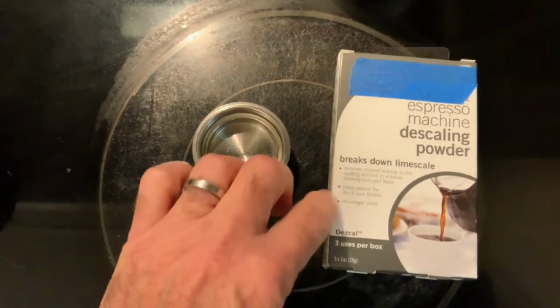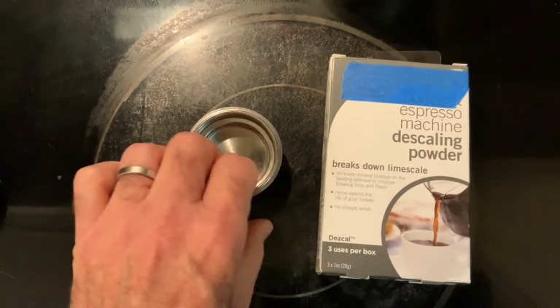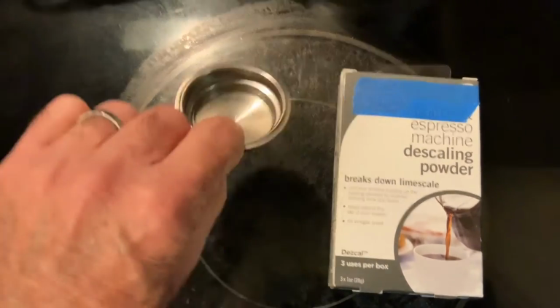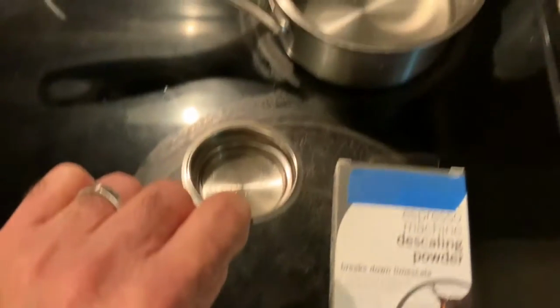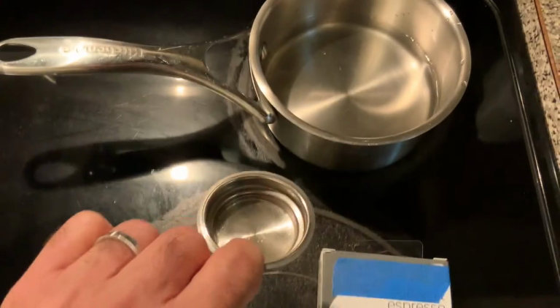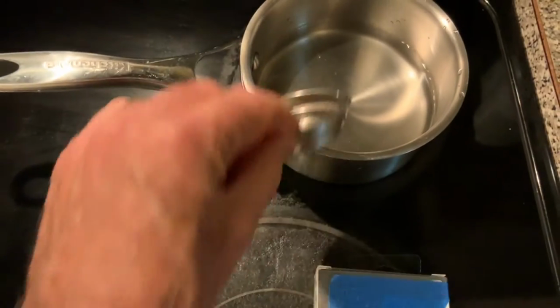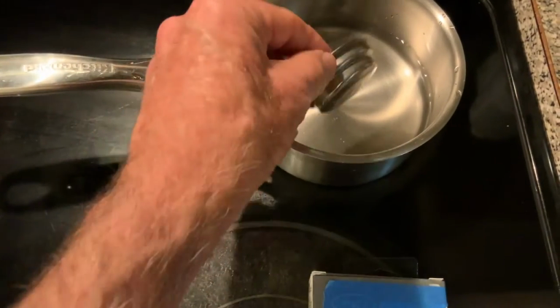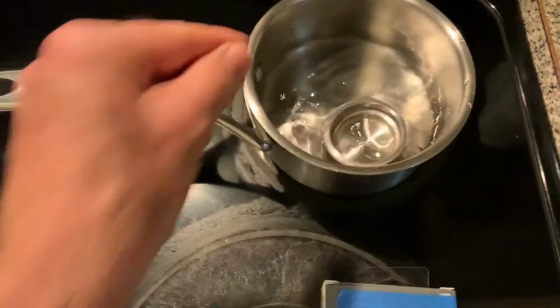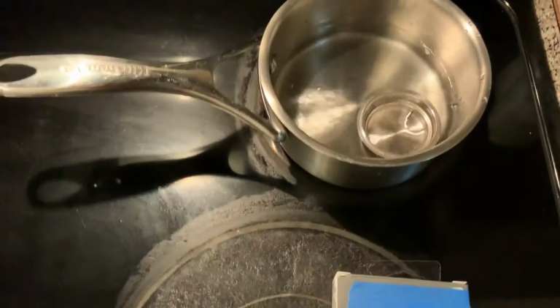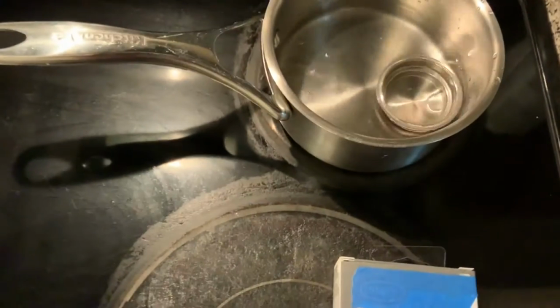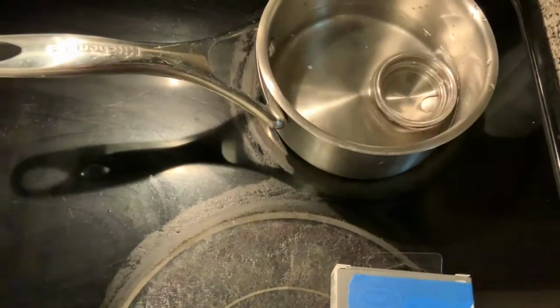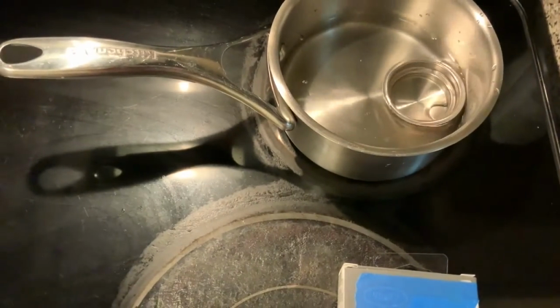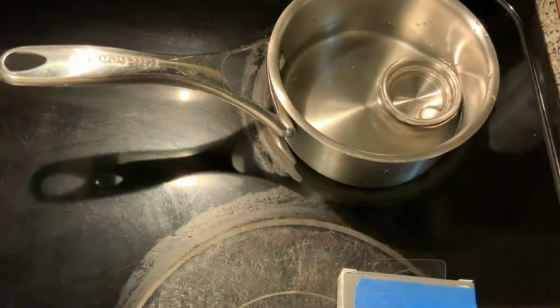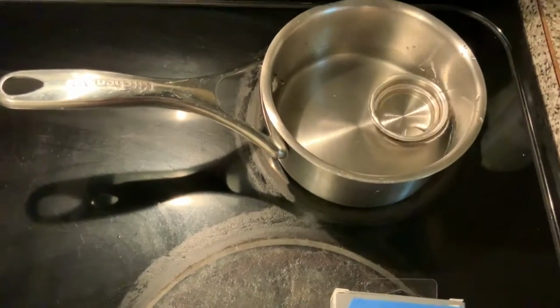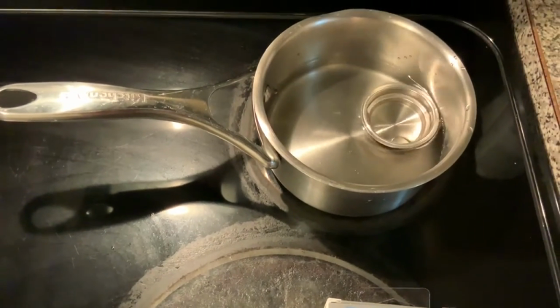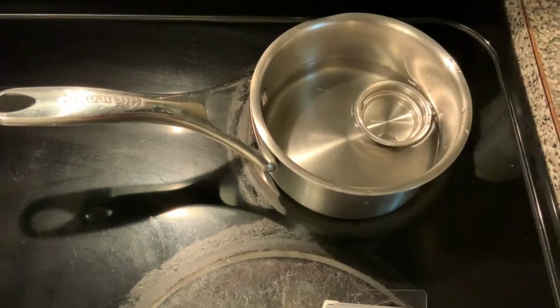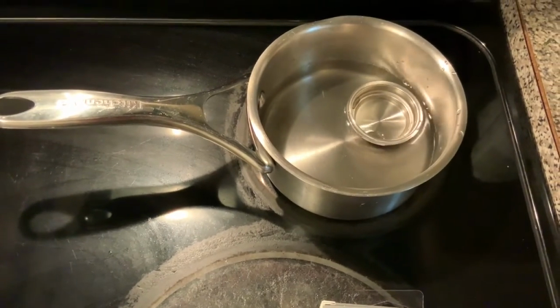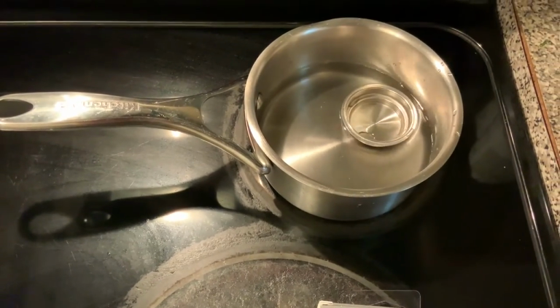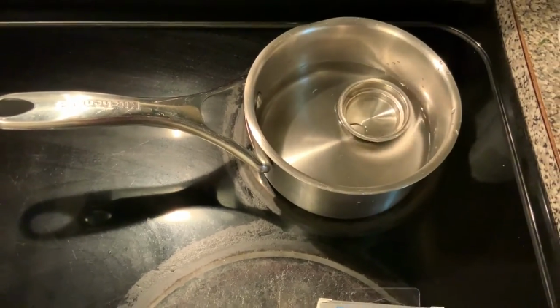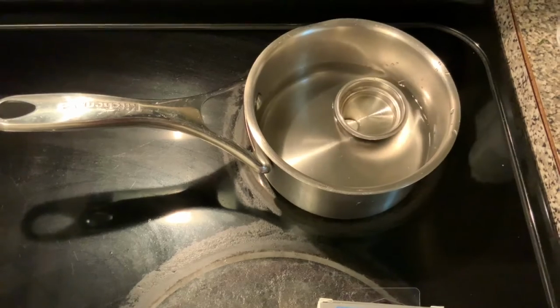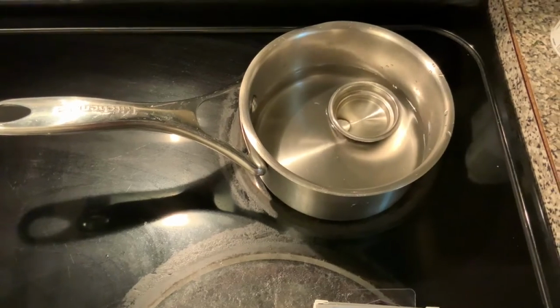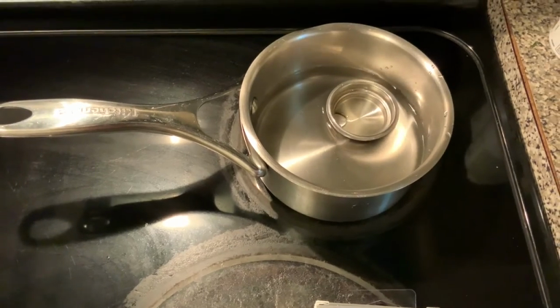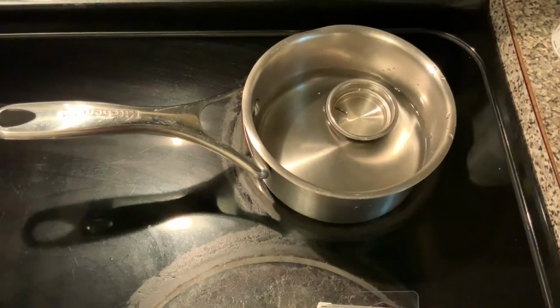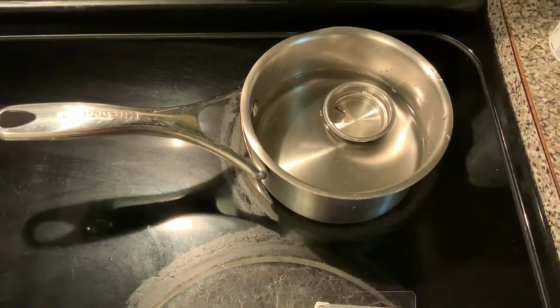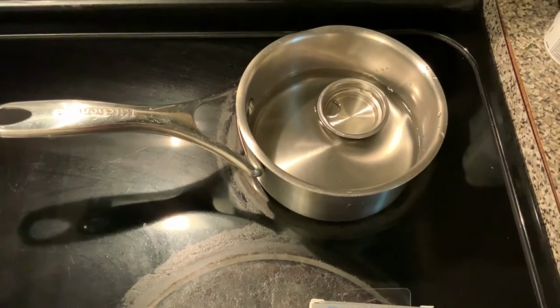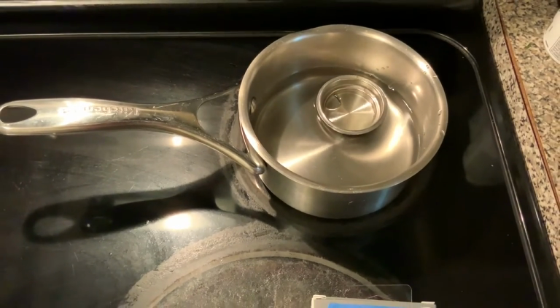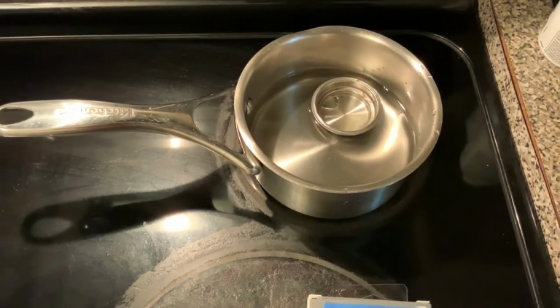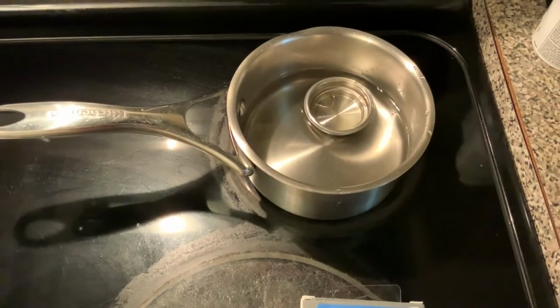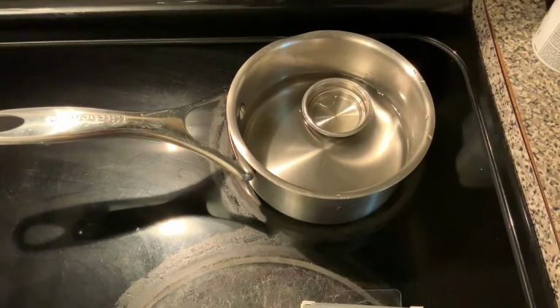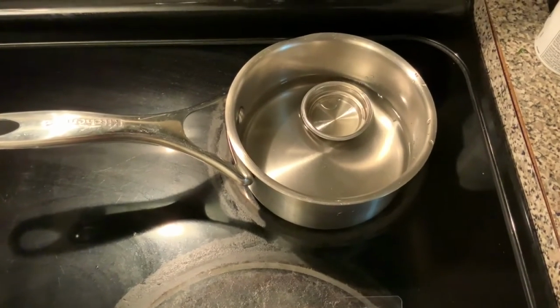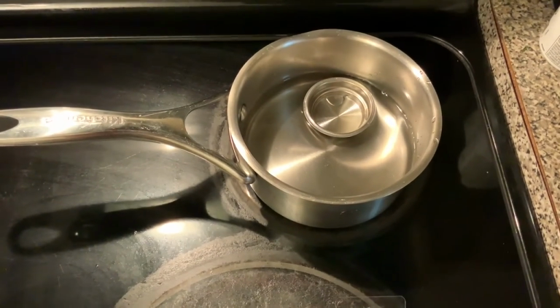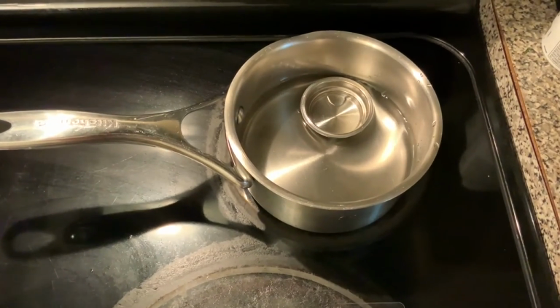You can also take this, drop it in a thing of boiling water and see if that loosens it up. Boil it for a little bit, then put it back in the espresso machine and run water through it — that might help.